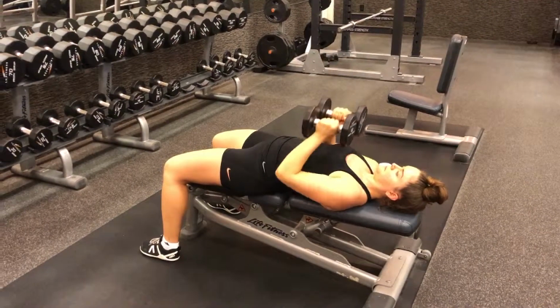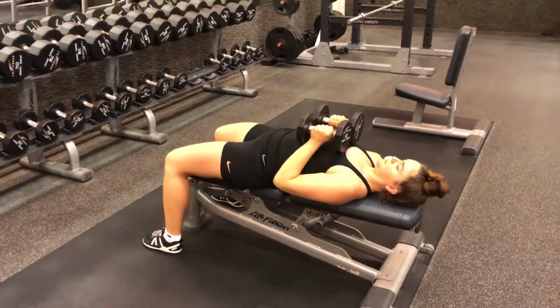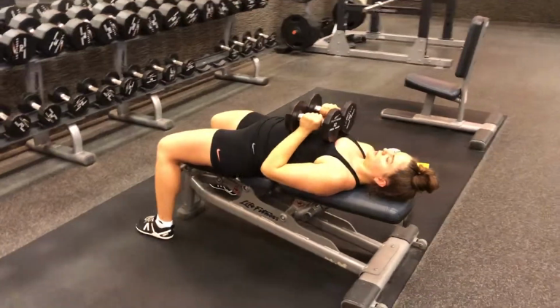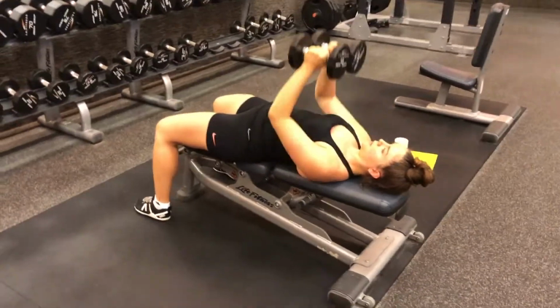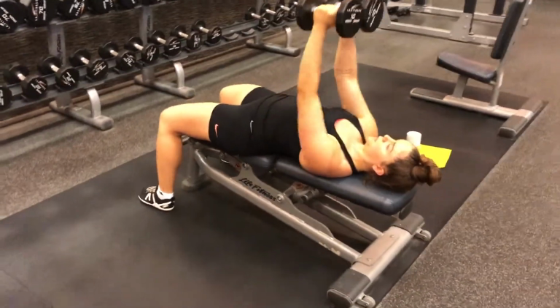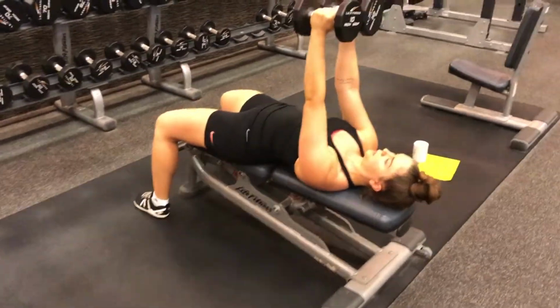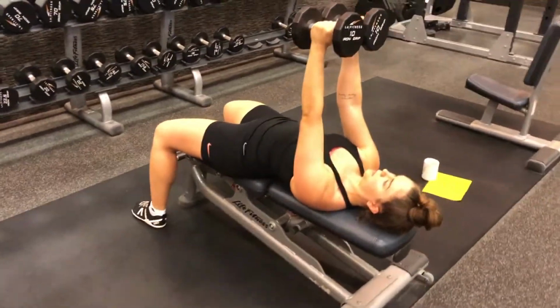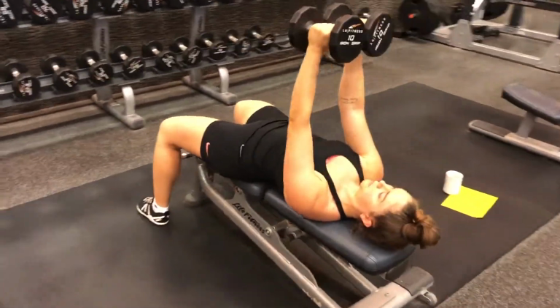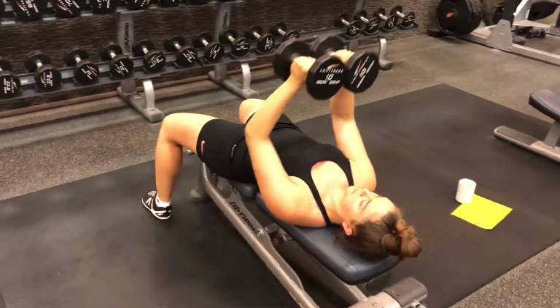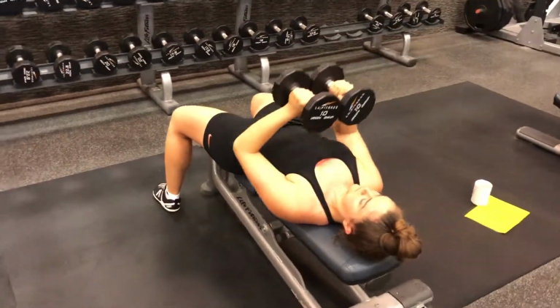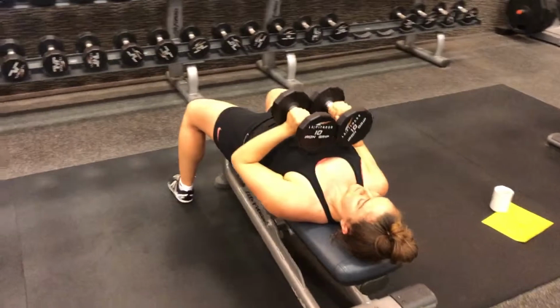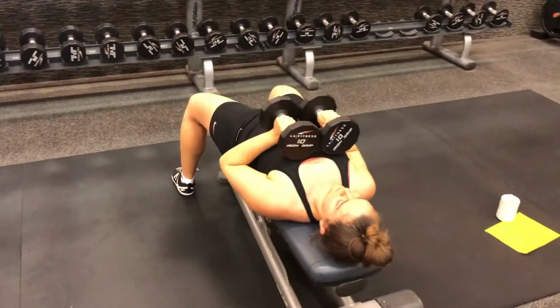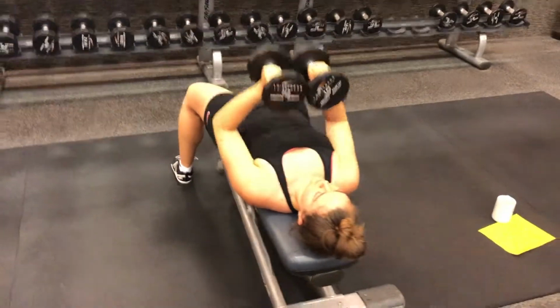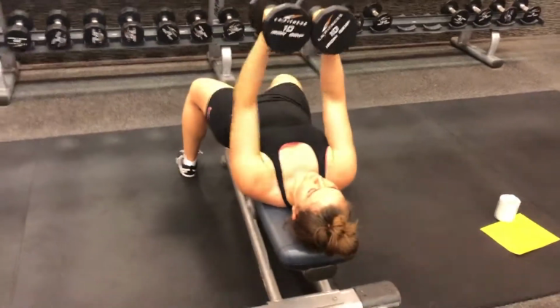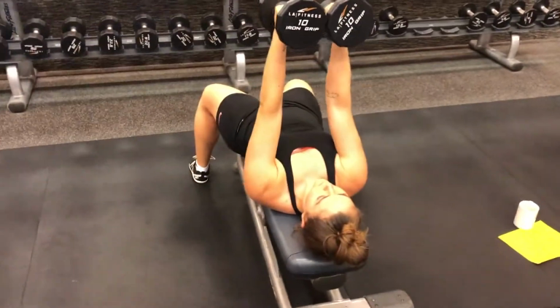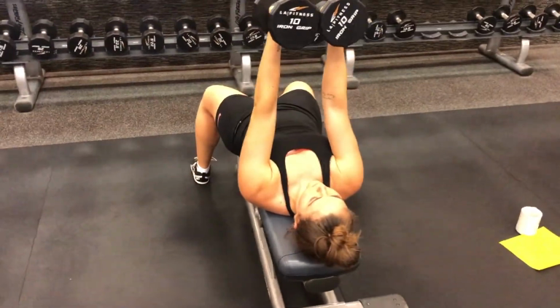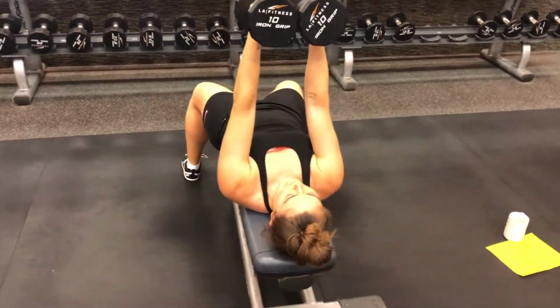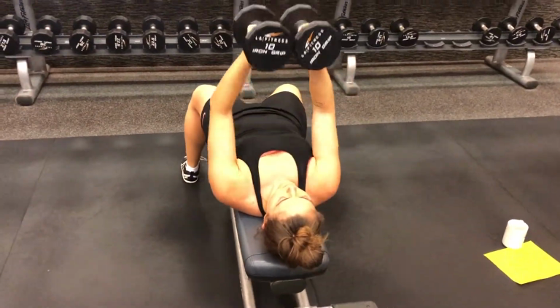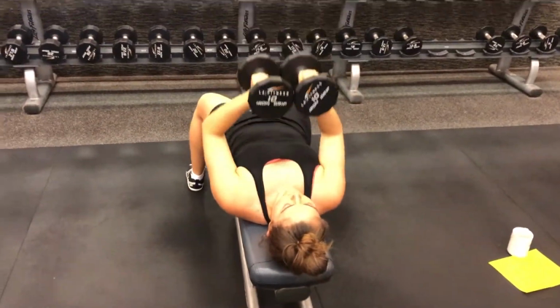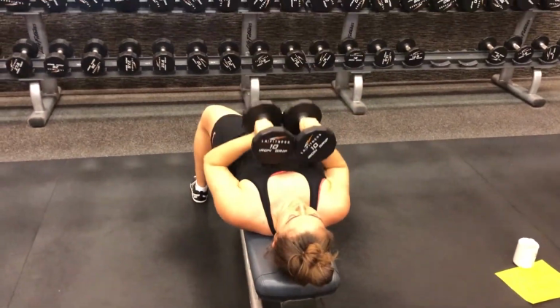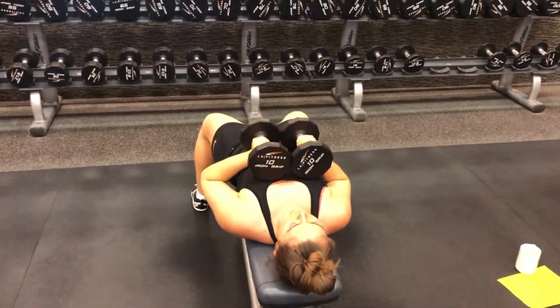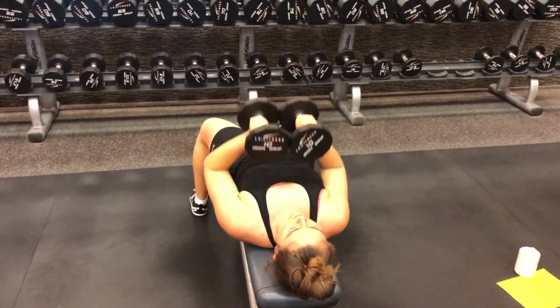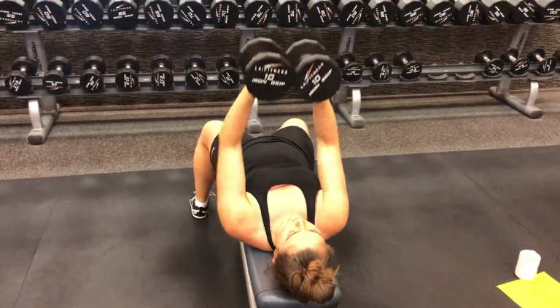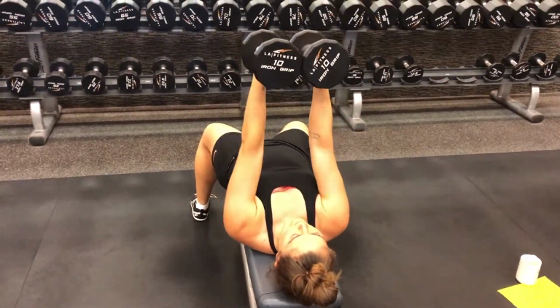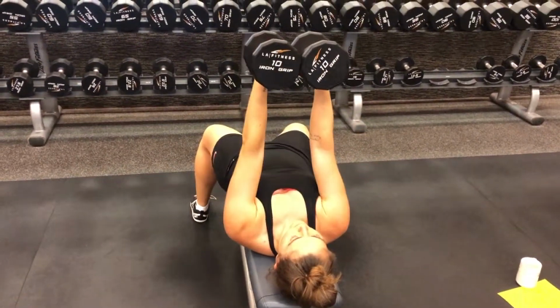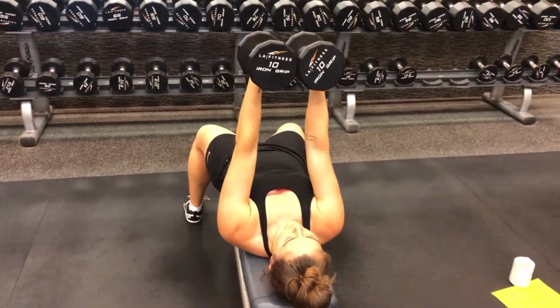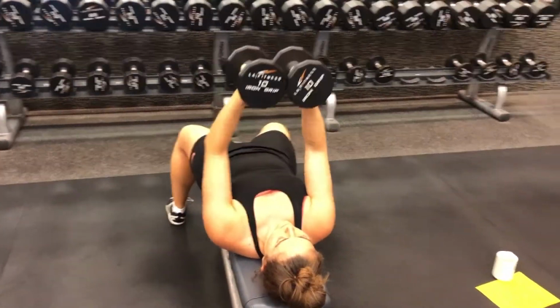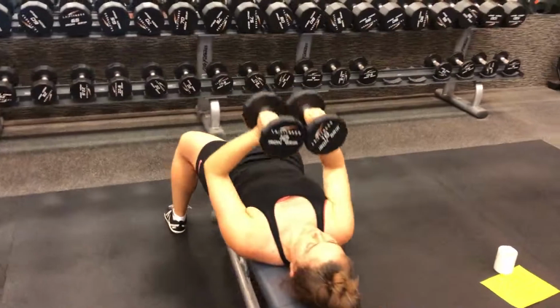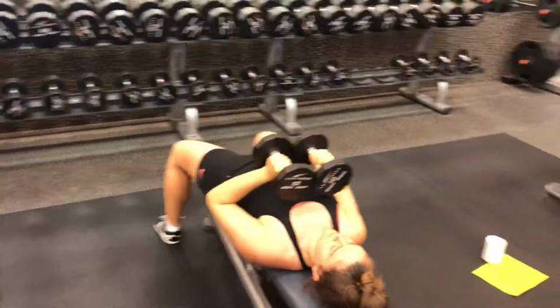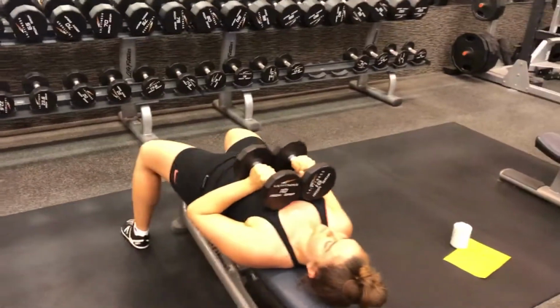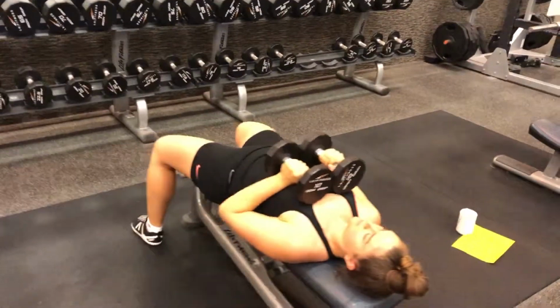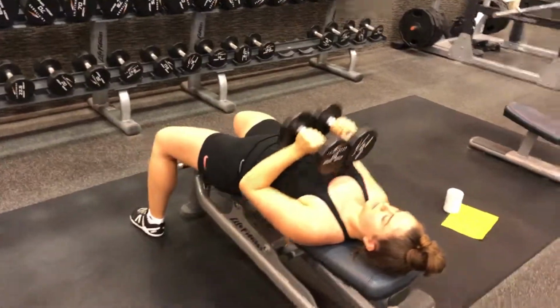Slowly lower them toward your heart and keep the elbows close to your torso. Once you've lowered them all the way, use the triceps to push them back away from the body to the beginning position. Exhale as you push away.